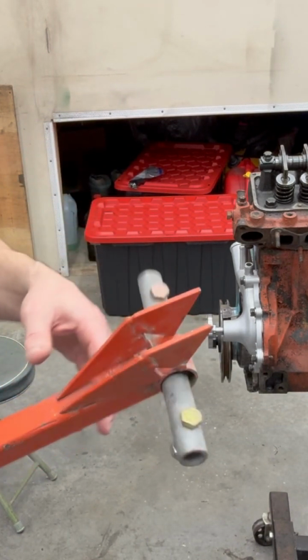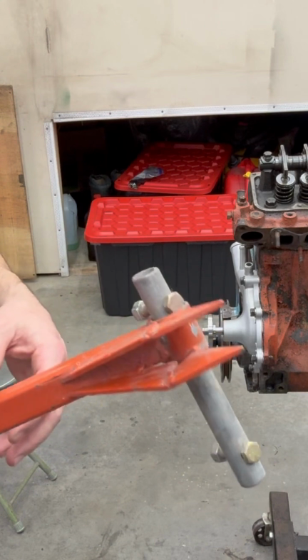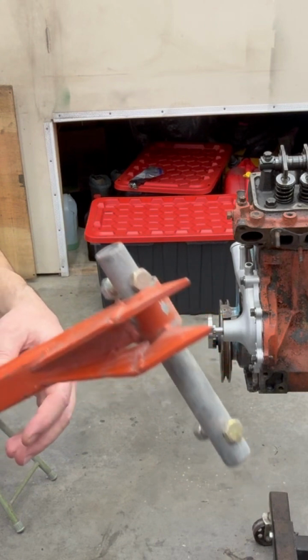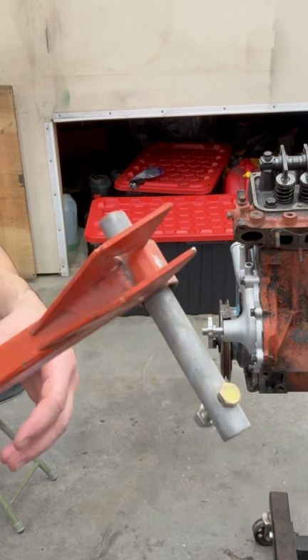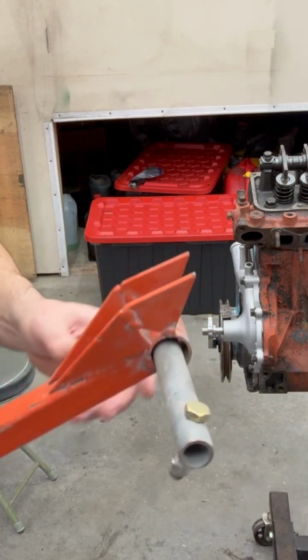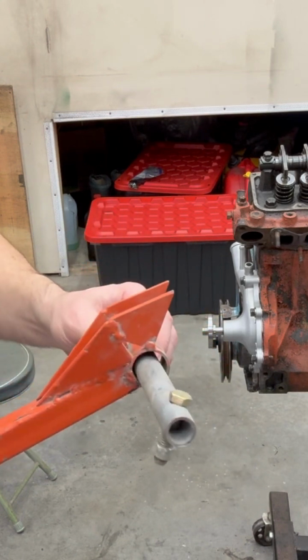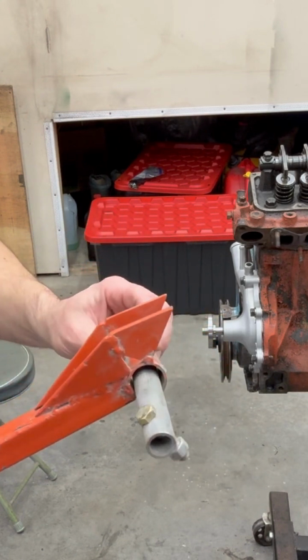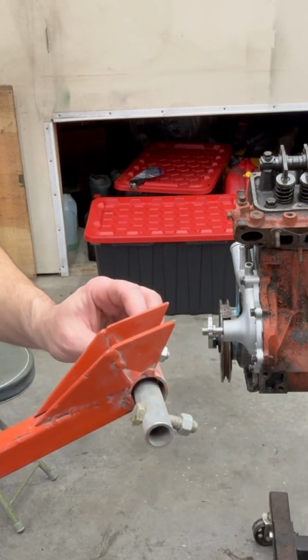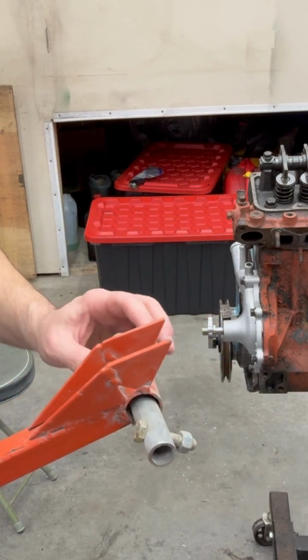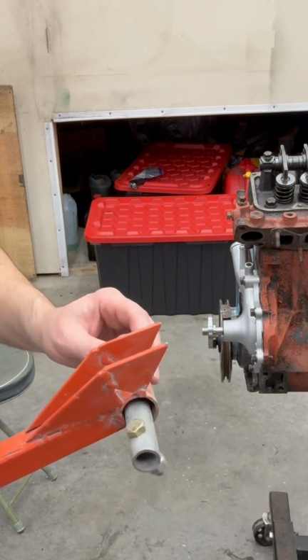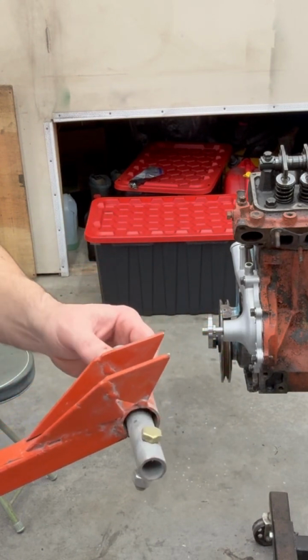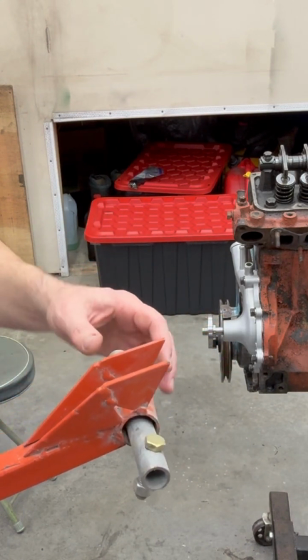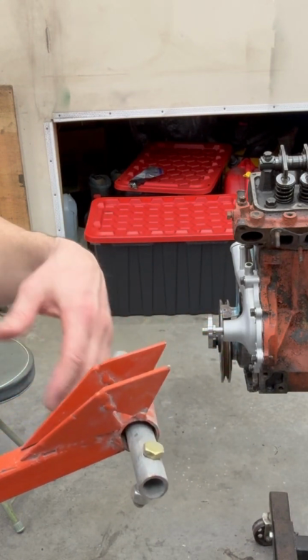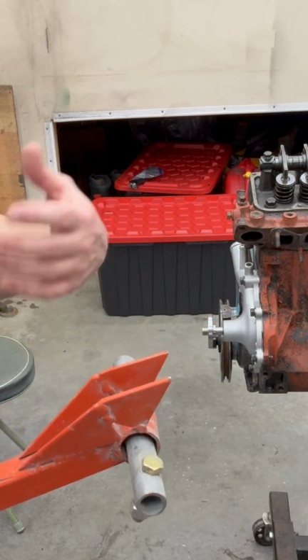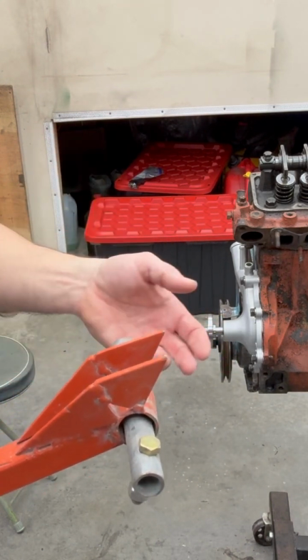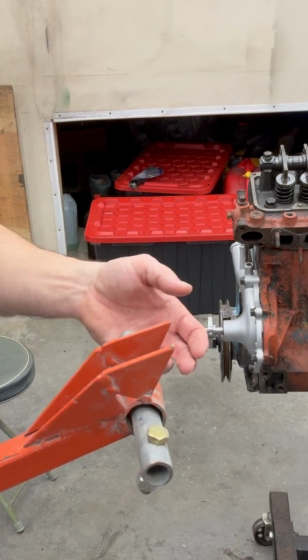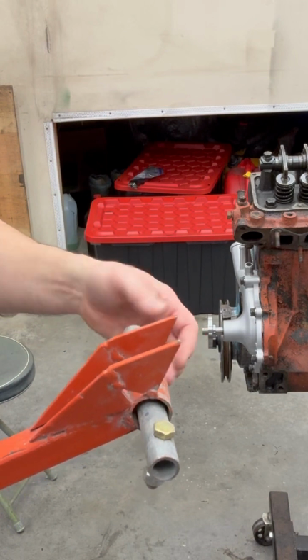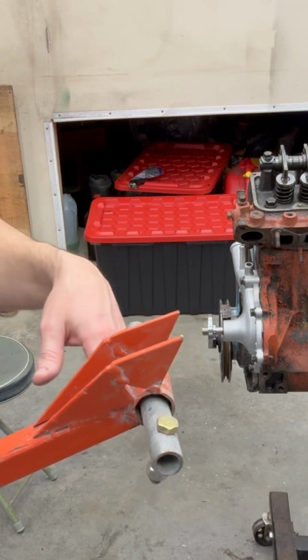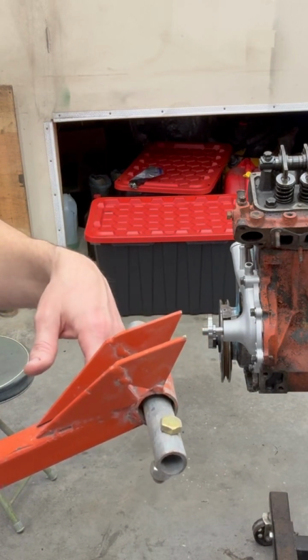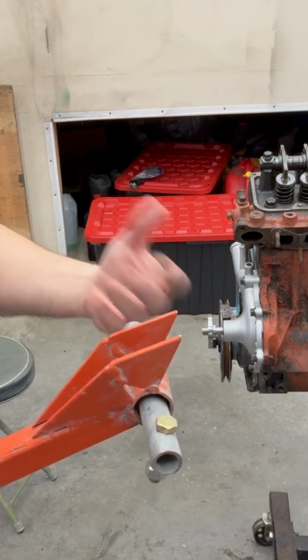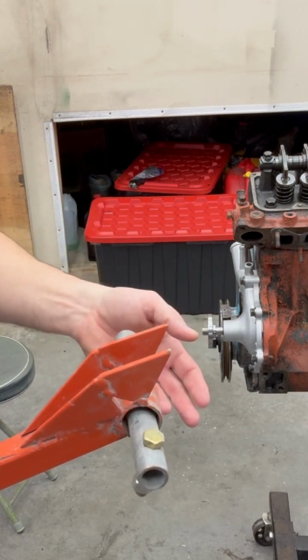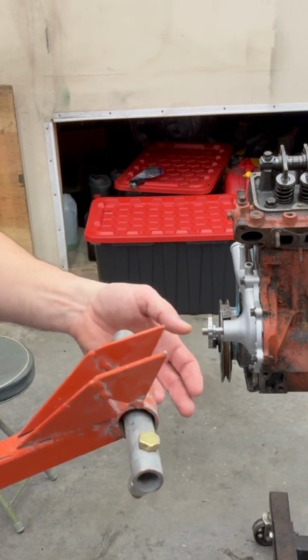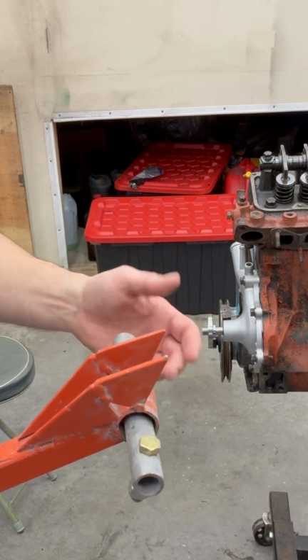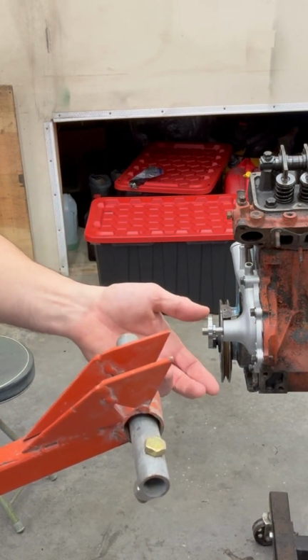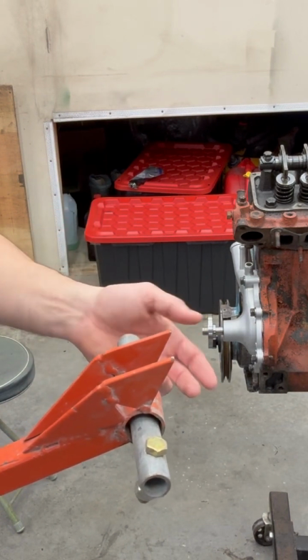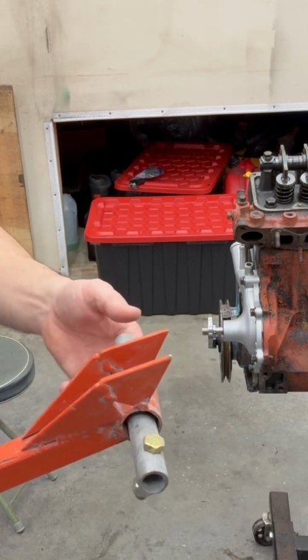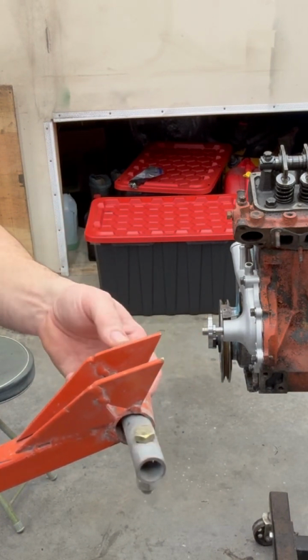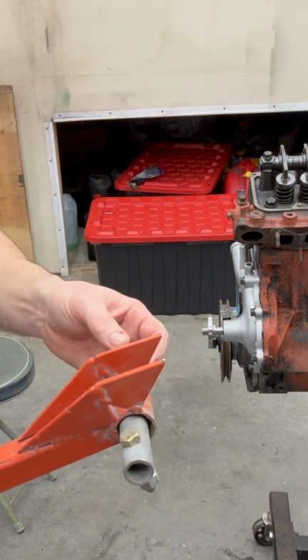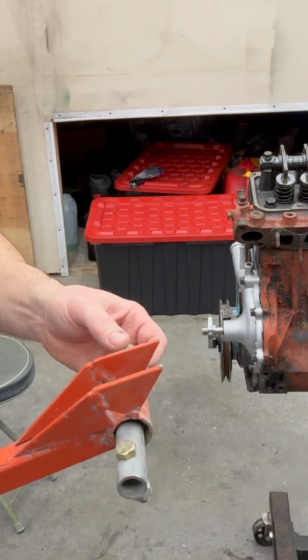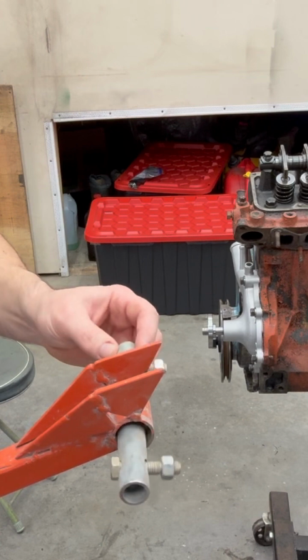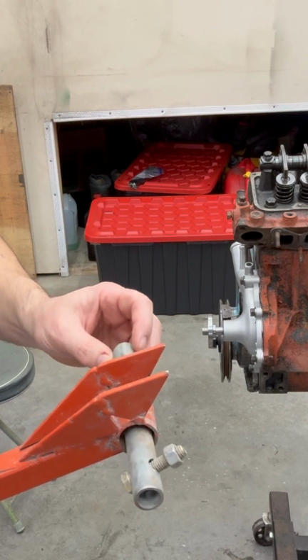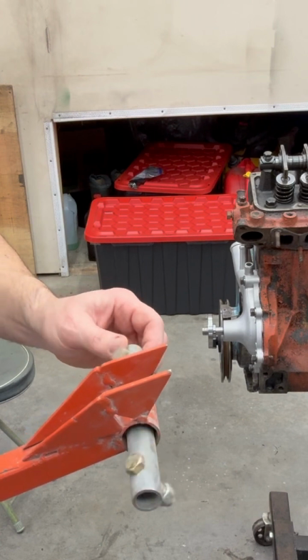I just made this up many years ago when I was building the first 440 and when I was breaking it in, I used lighter springs to do the break-in. It was a hydraulic flat tappet cam.